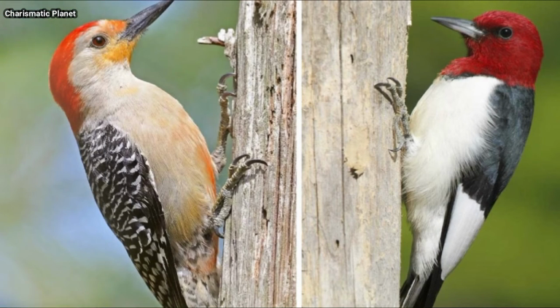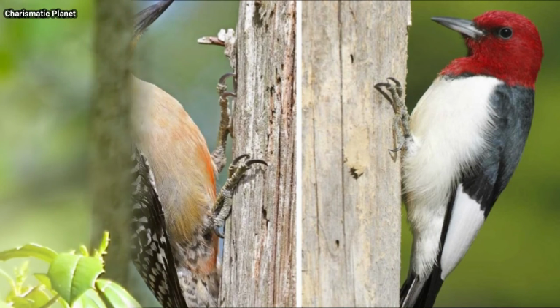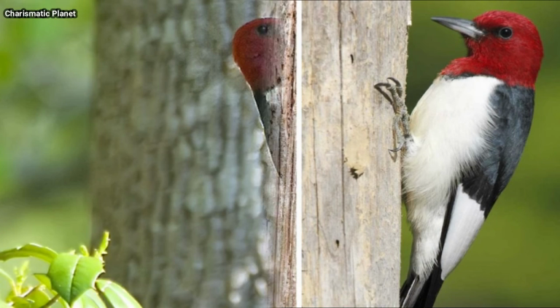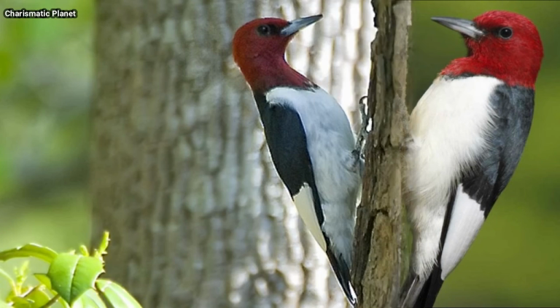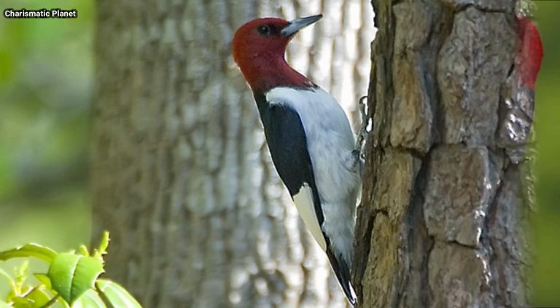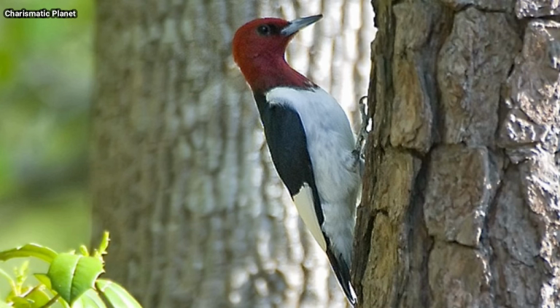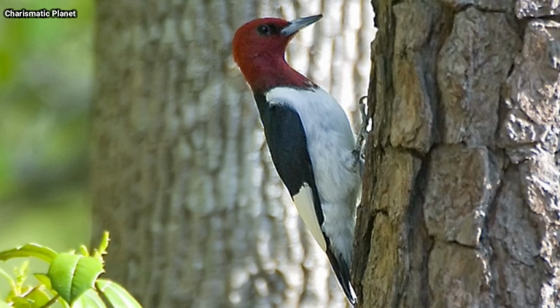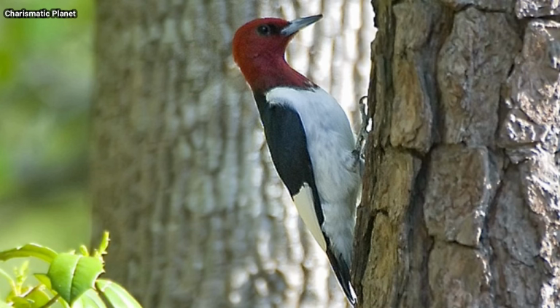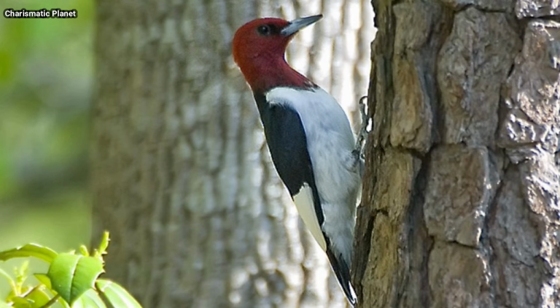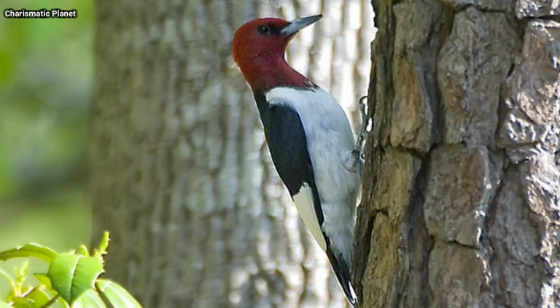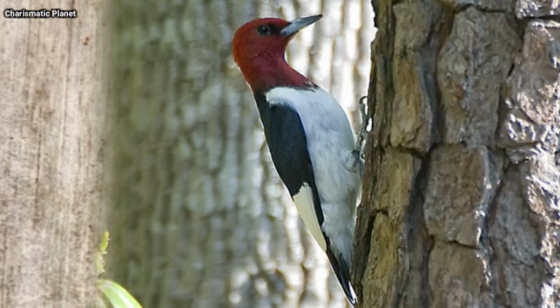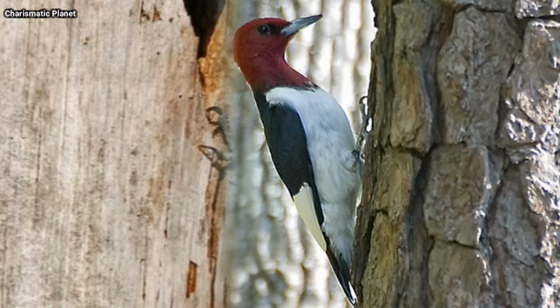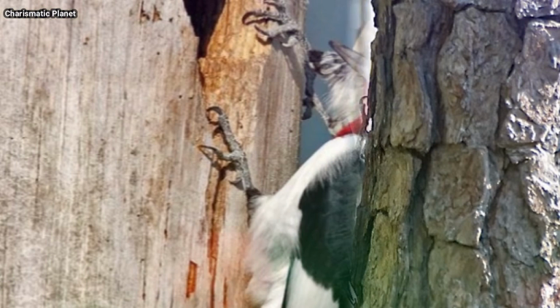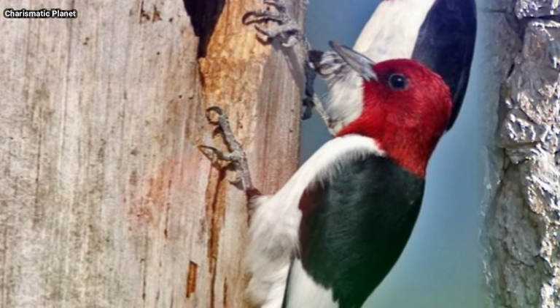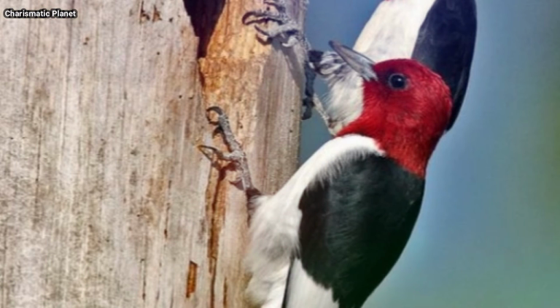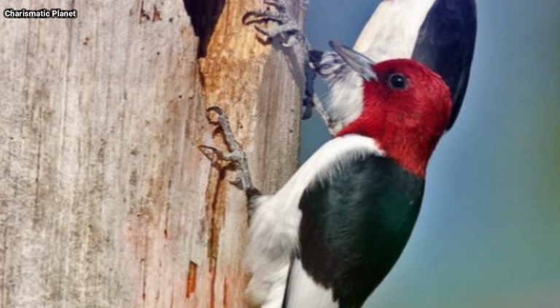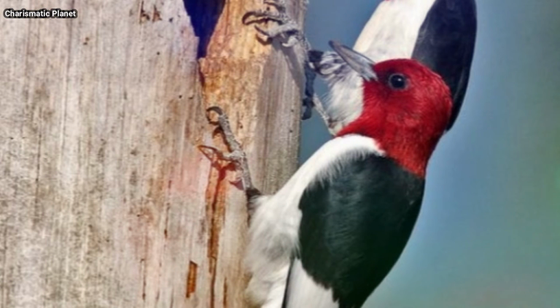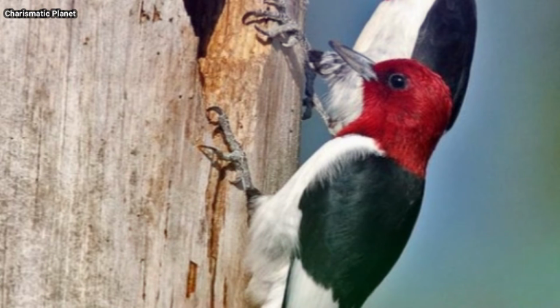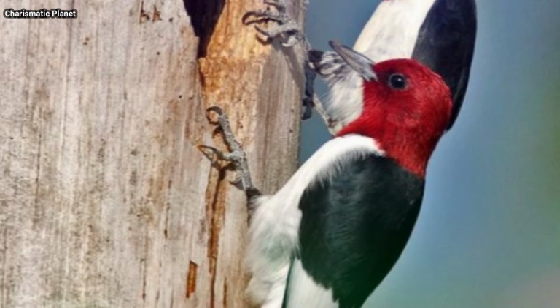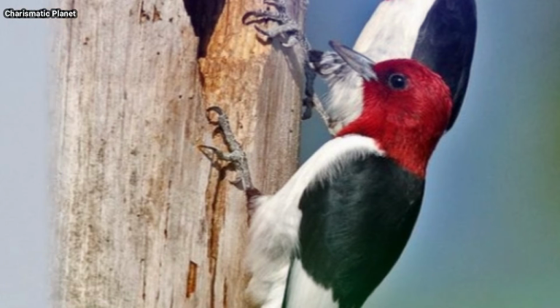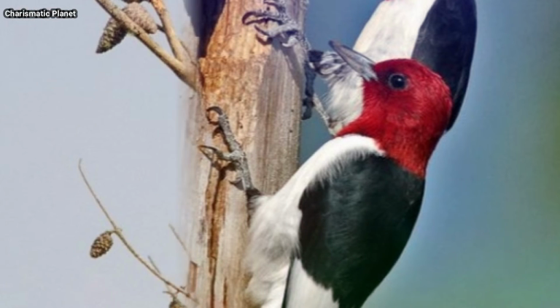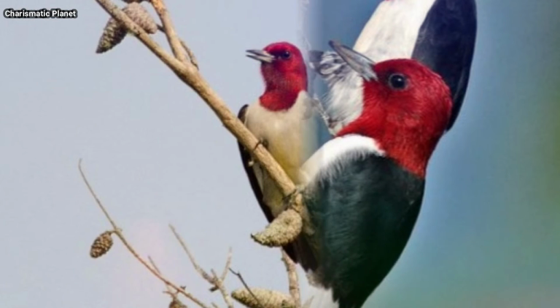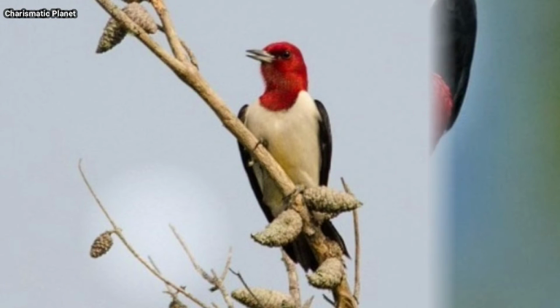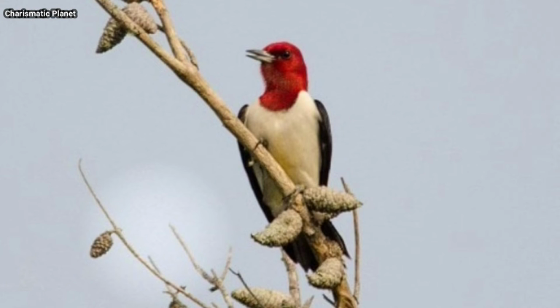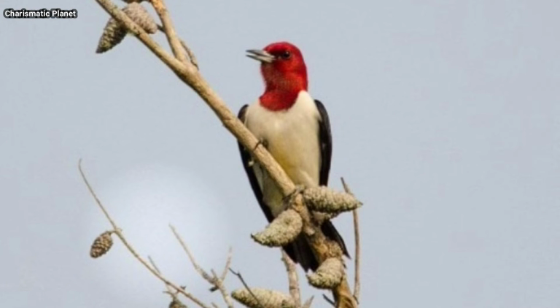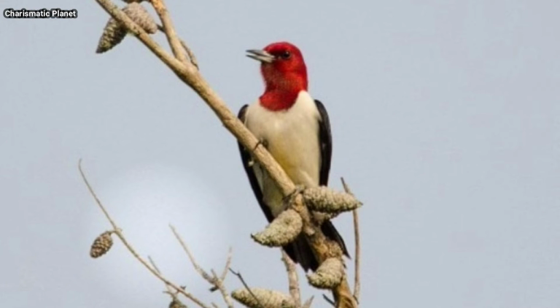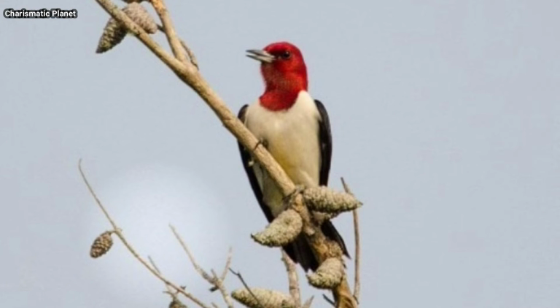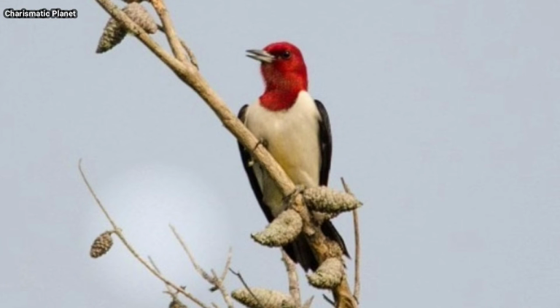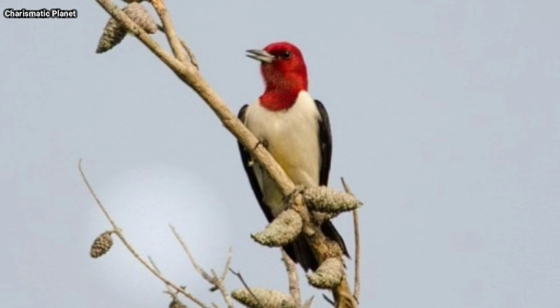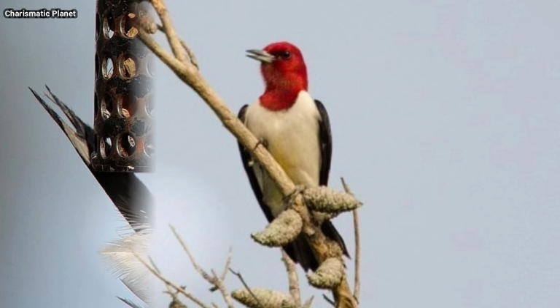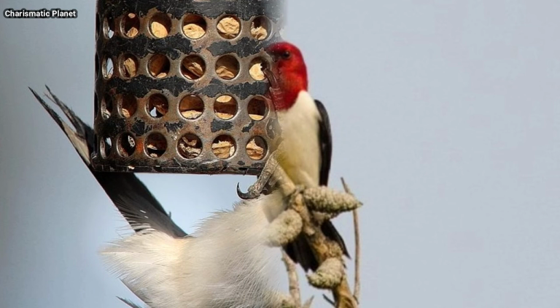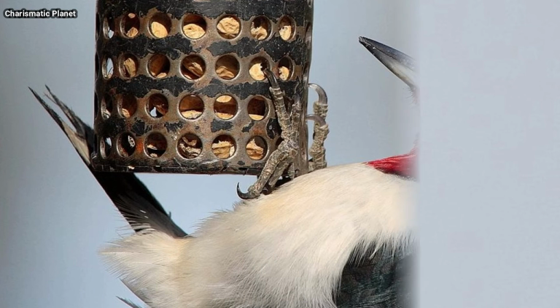These woodpeckers are fierce defenders of their territory. They may remove the eggs of other species from nests and nest boxes, destroy other birds' nests, and even enter duck nest boxes and puncture the duck eggs.